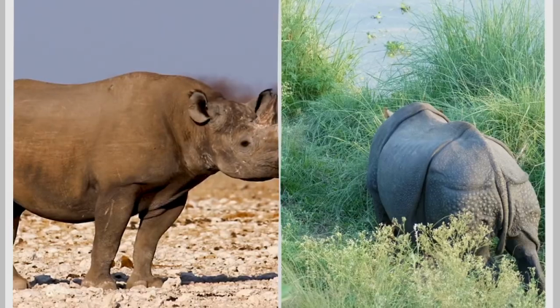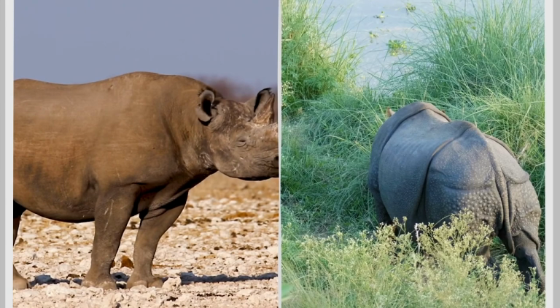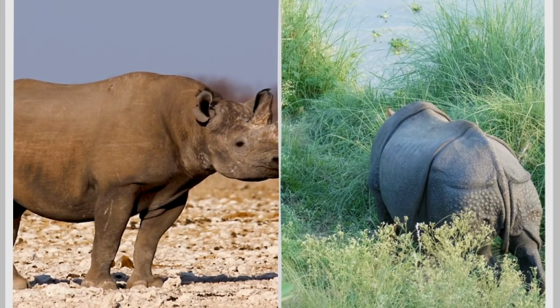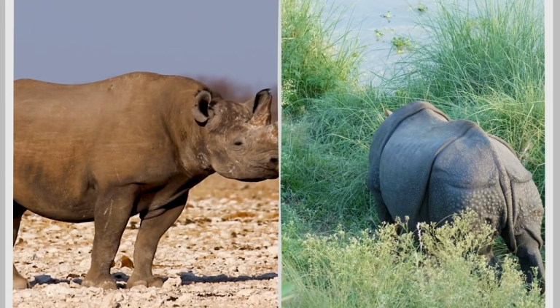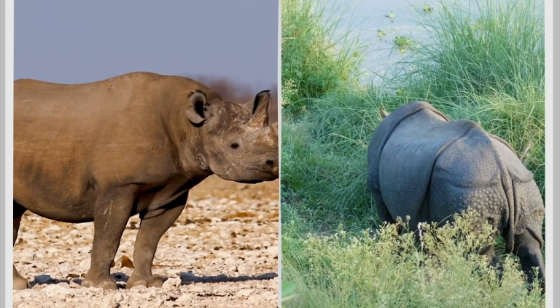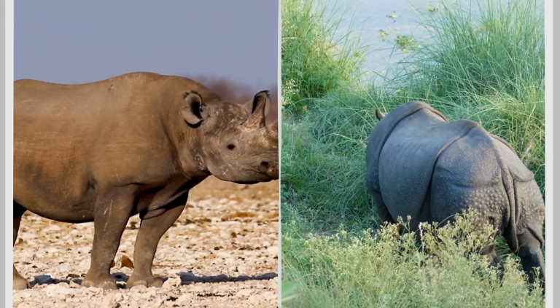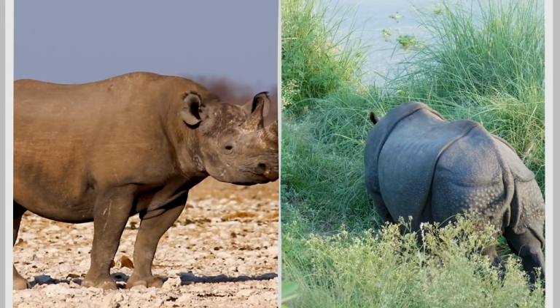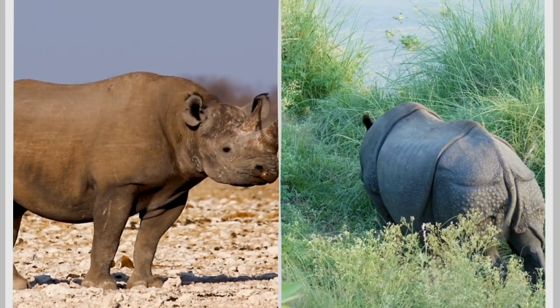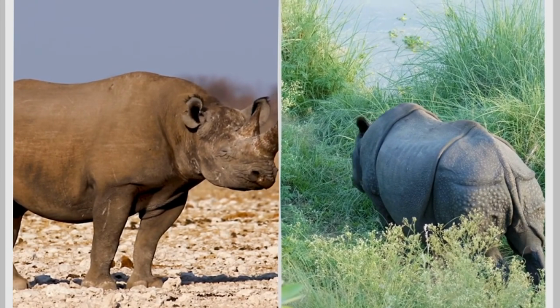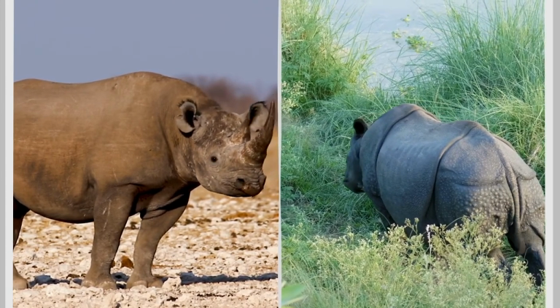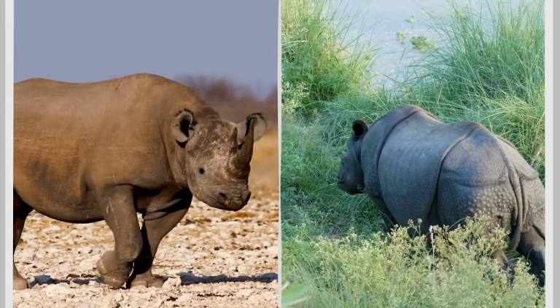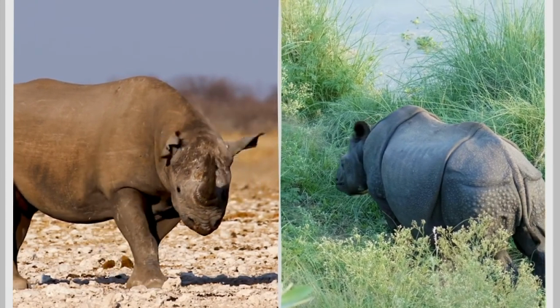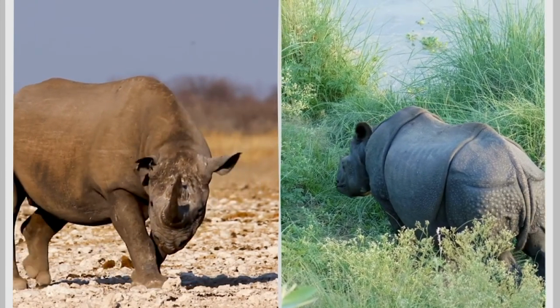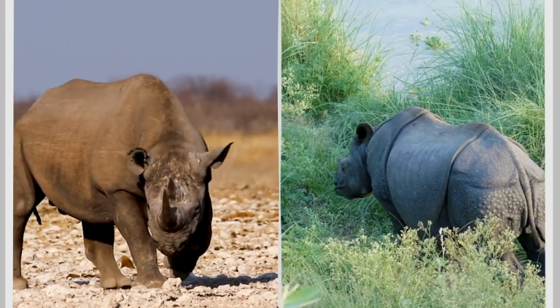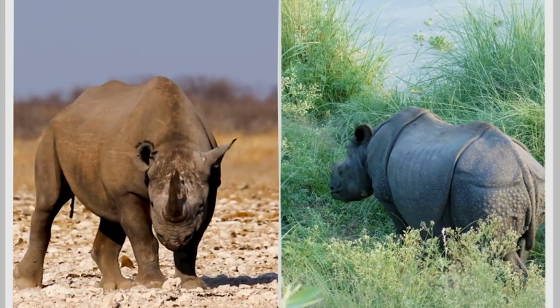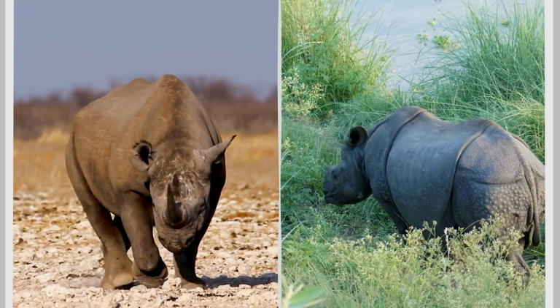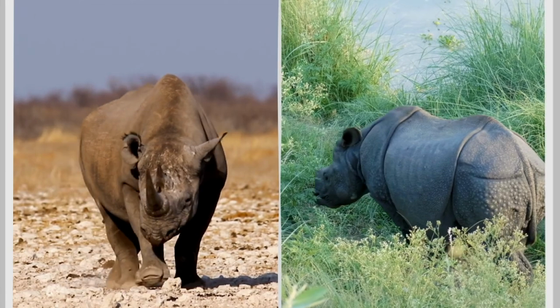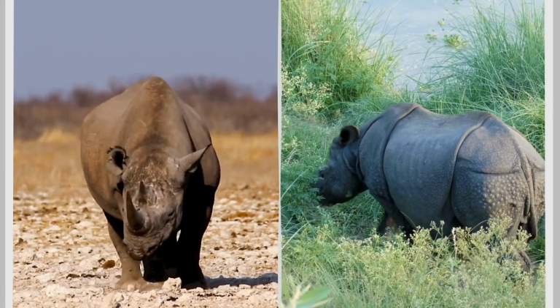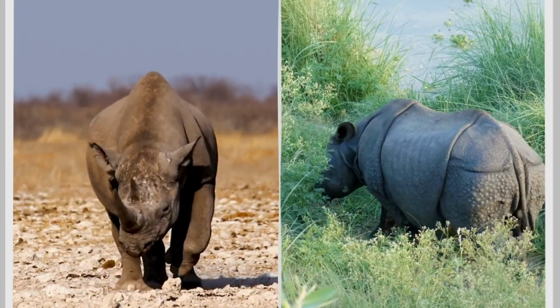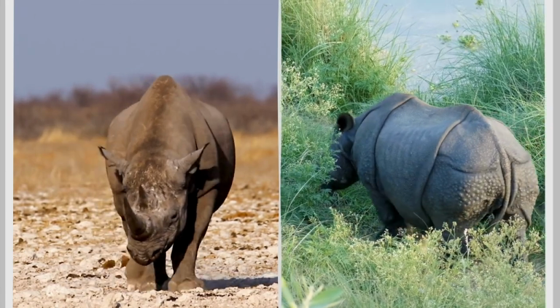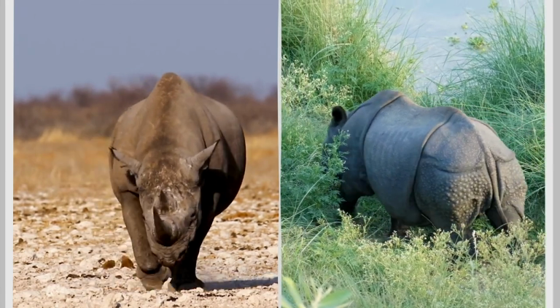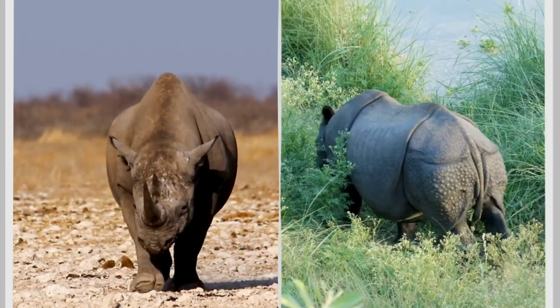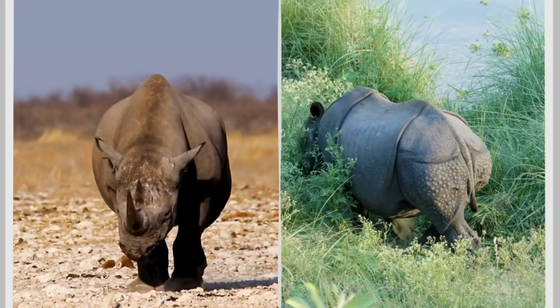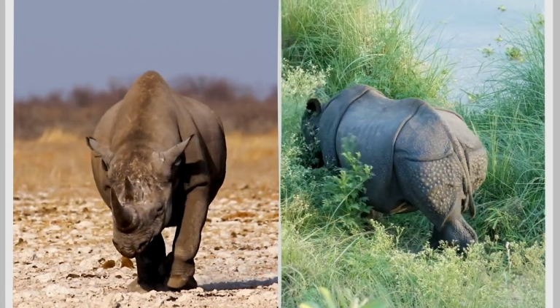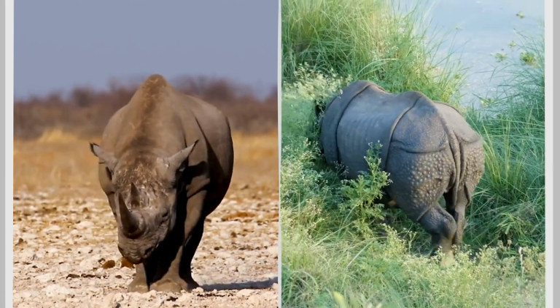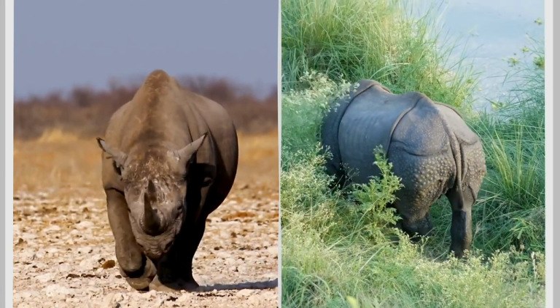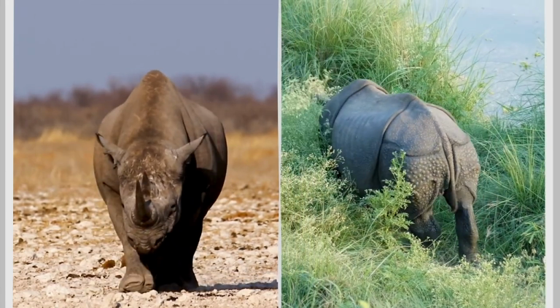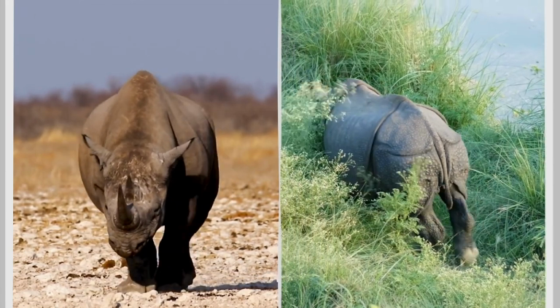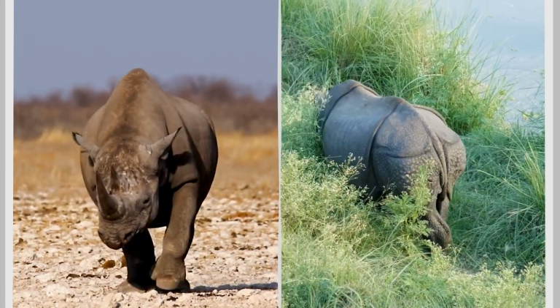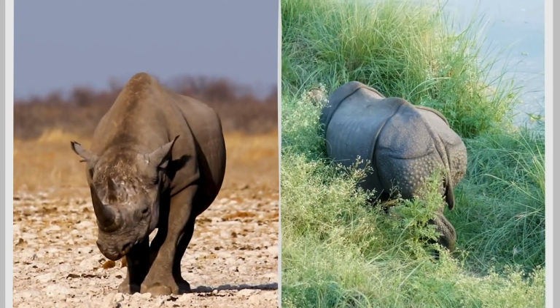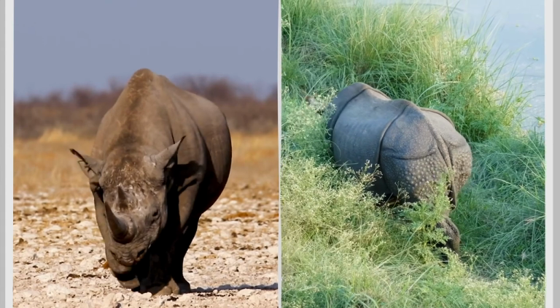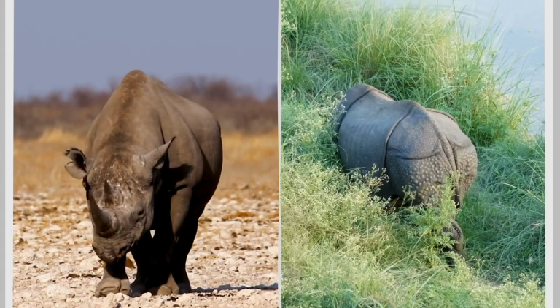The types of plants rhinos eat varies from species to species. What they eat, where they get their food, and how their body adapts to such food, all depends upon where they live.